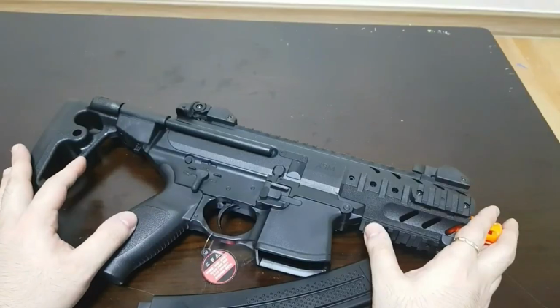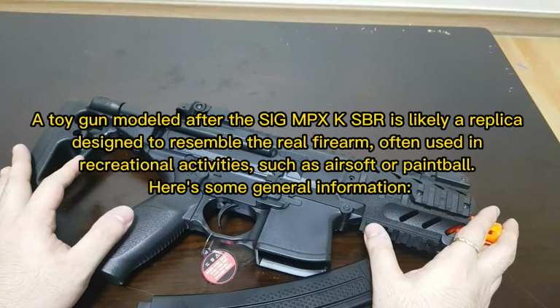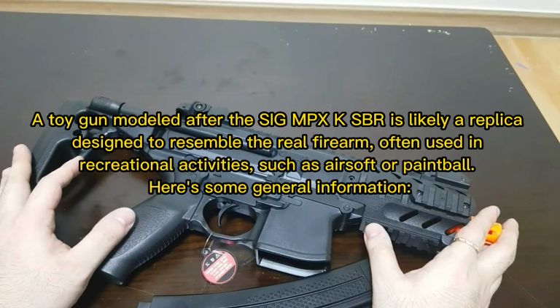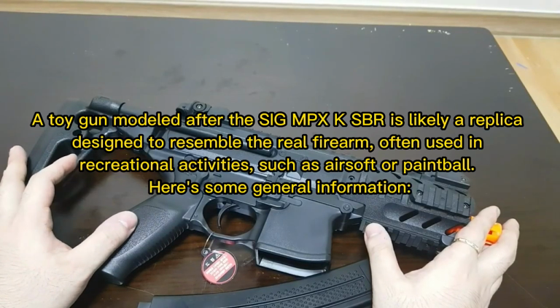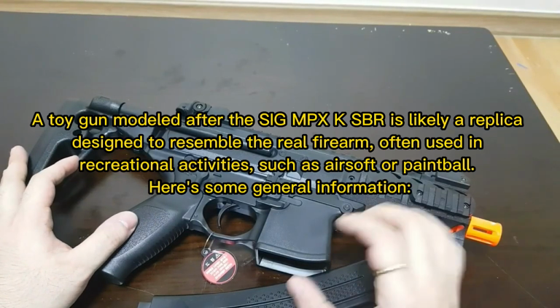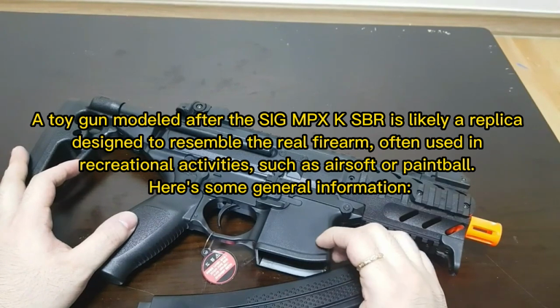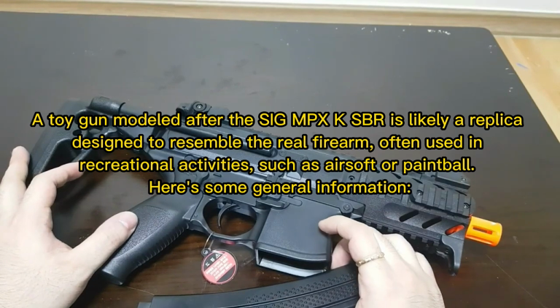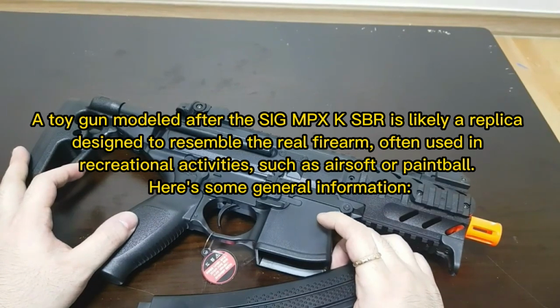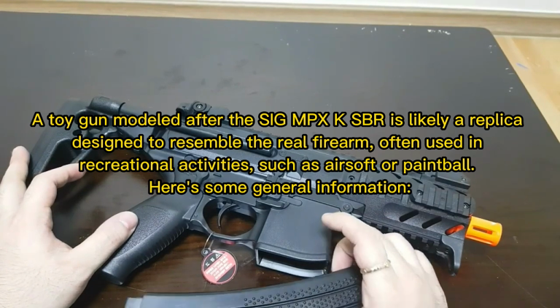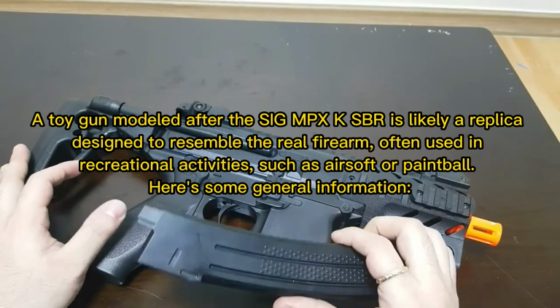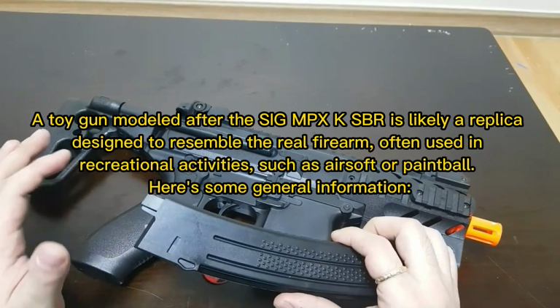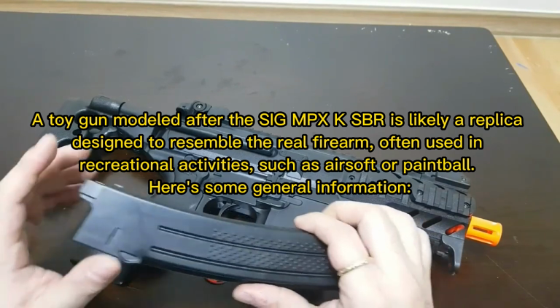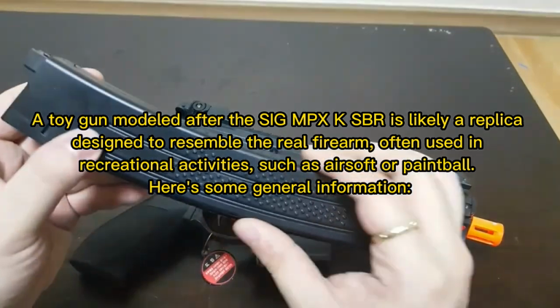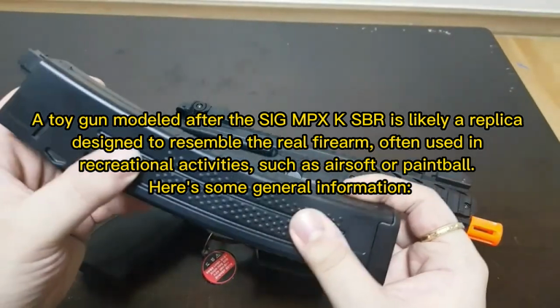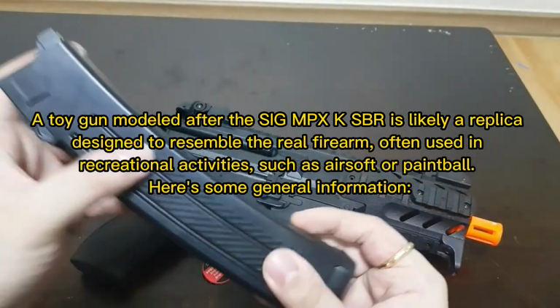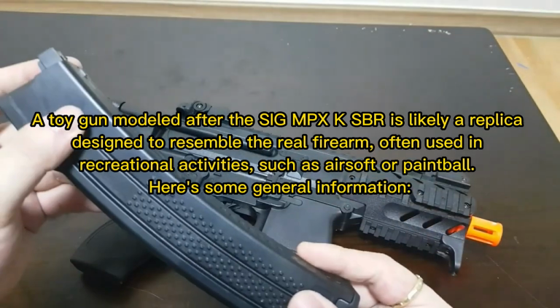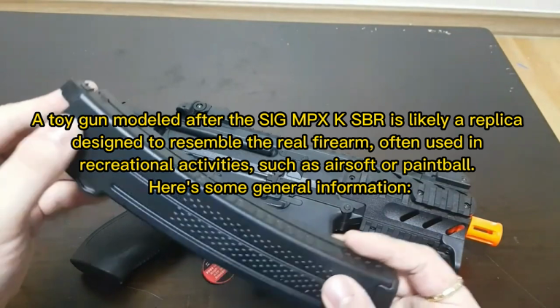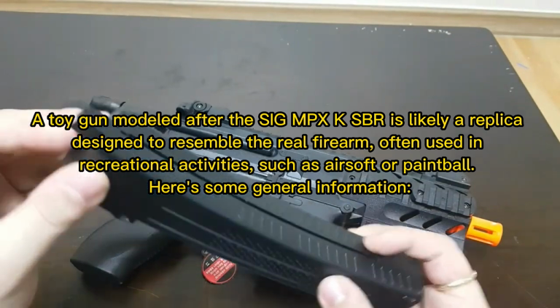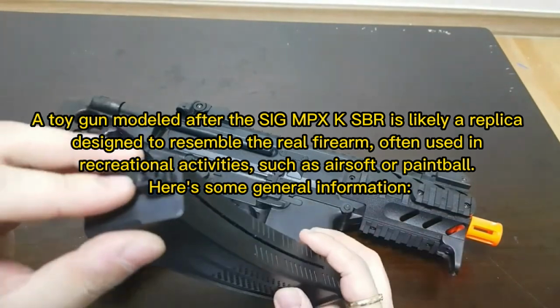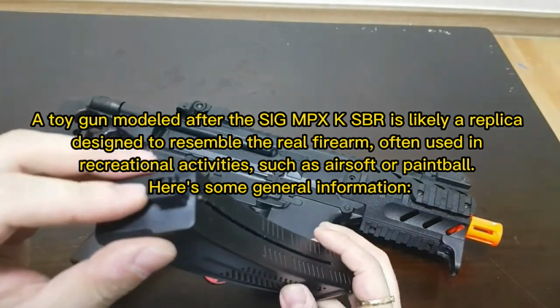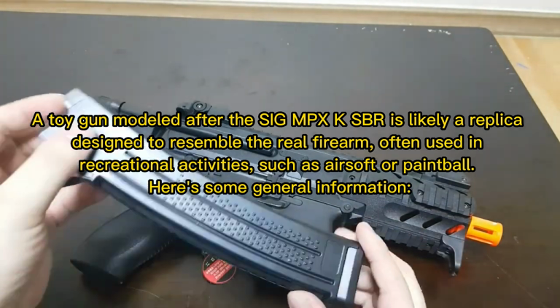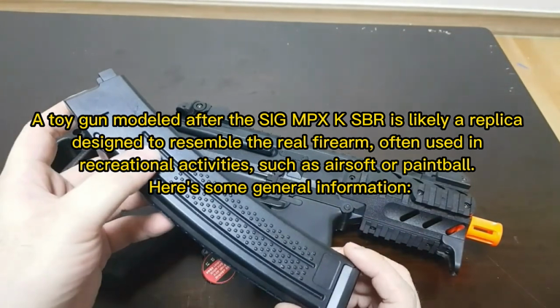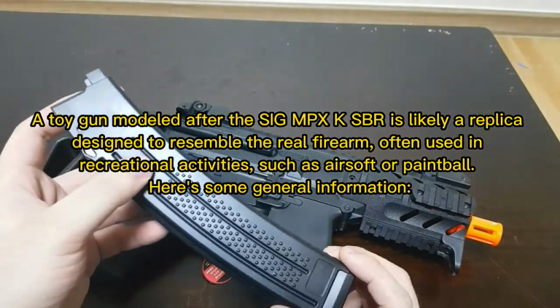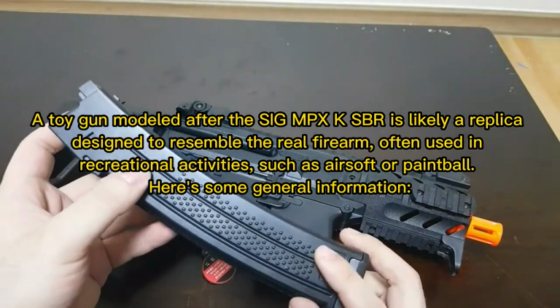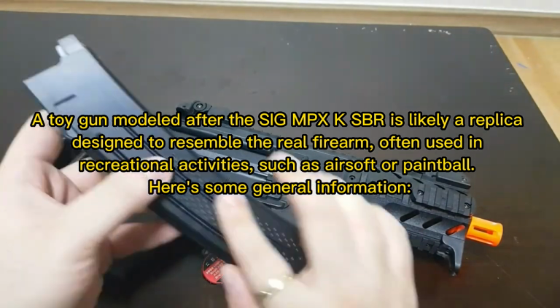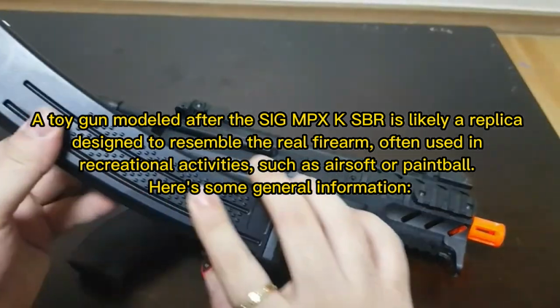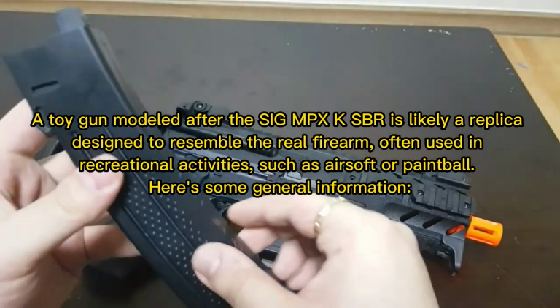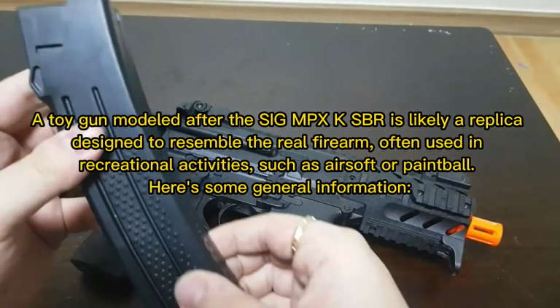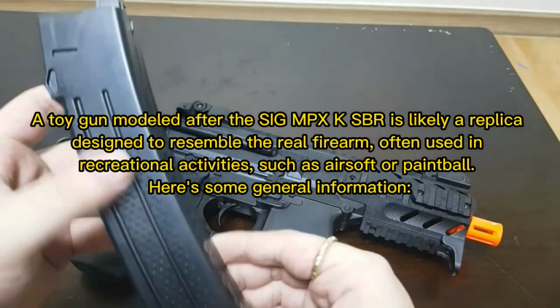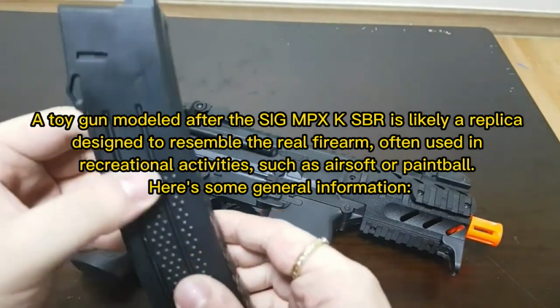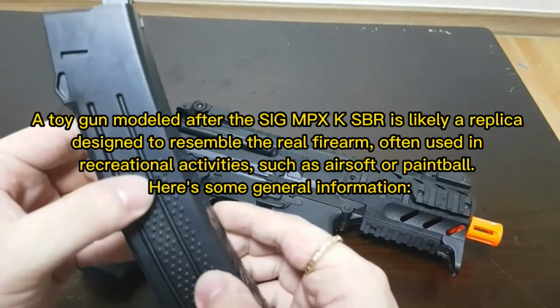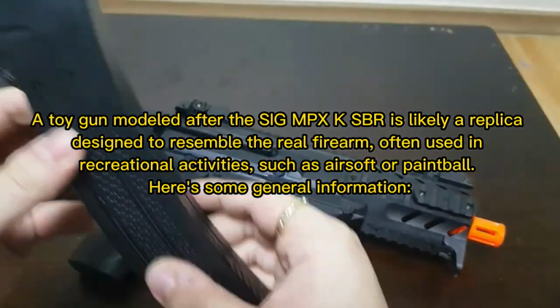A toy gun modeled after the SIG MPX KSBR is likely a replica, designed to resemble the real firearm, often used in recreational activities such as airsoft or paintball. Here's some general information.